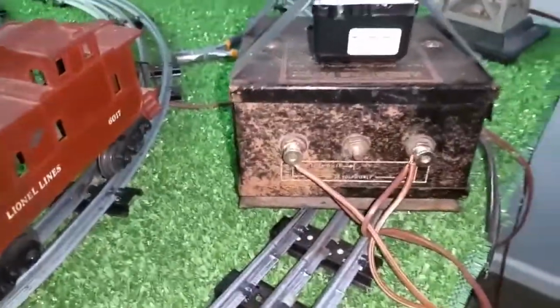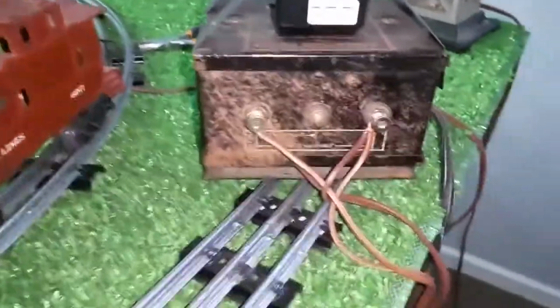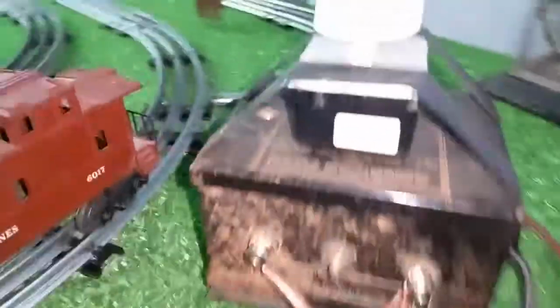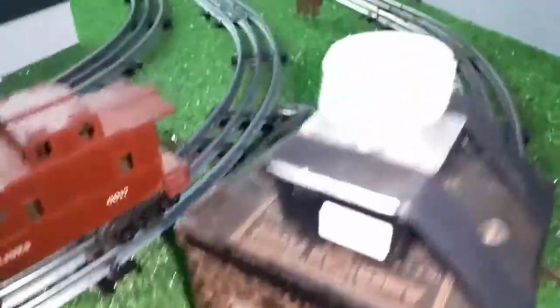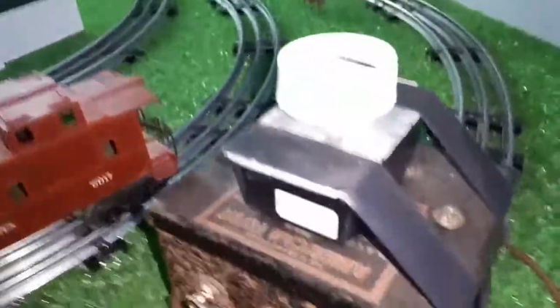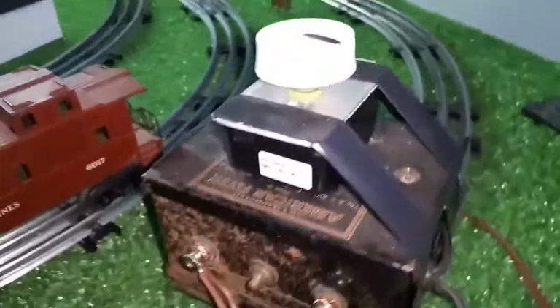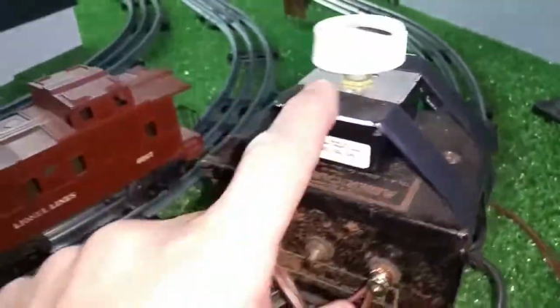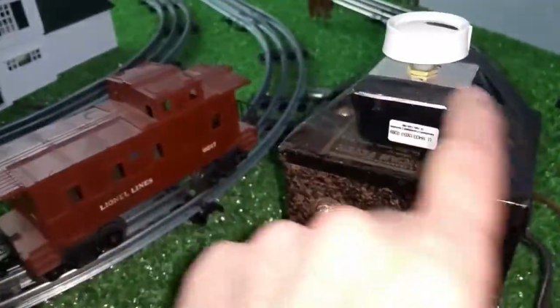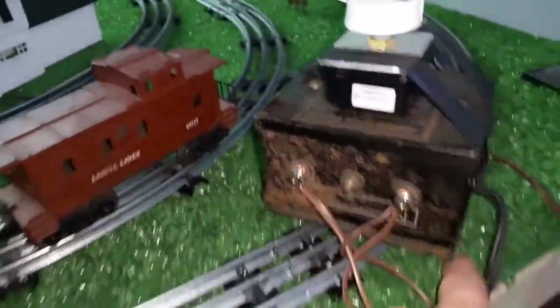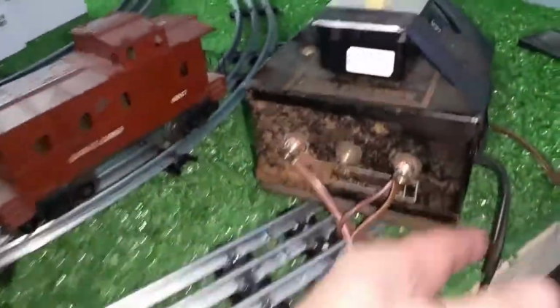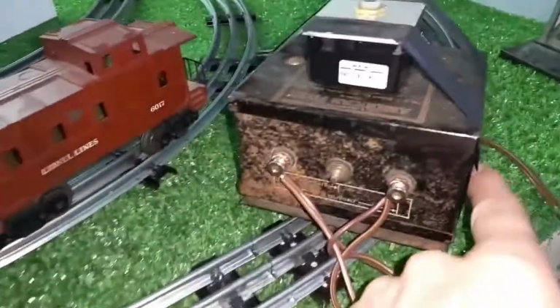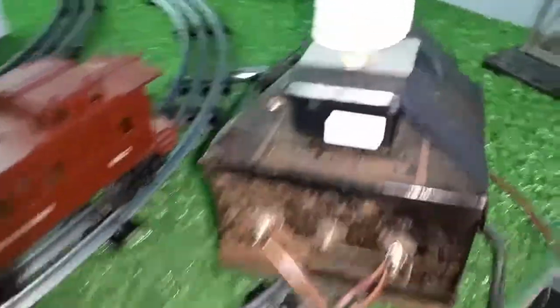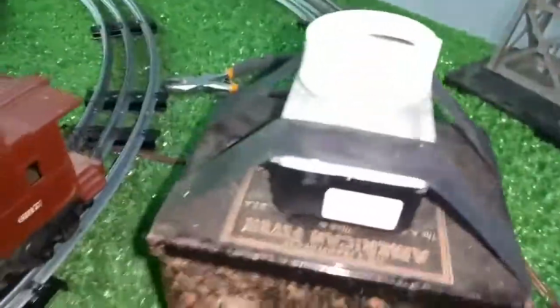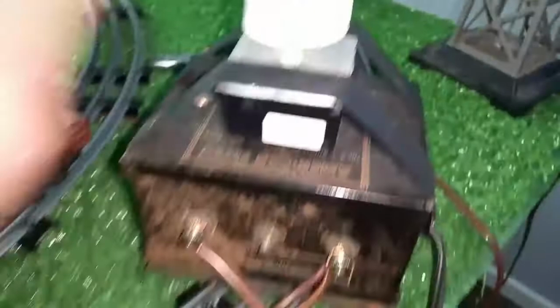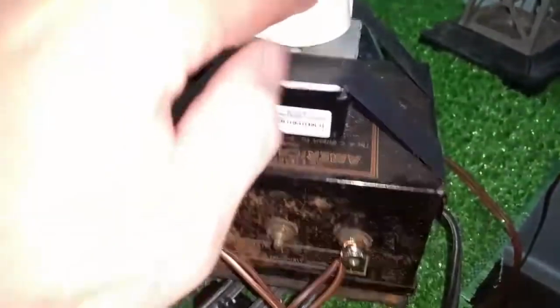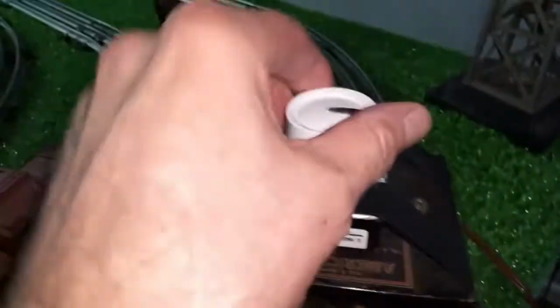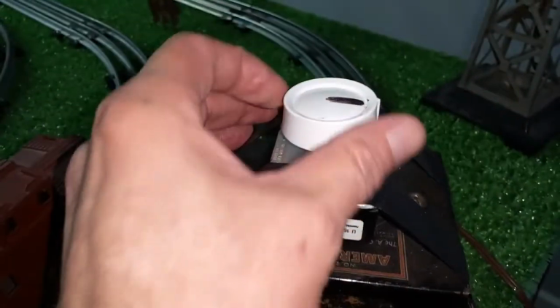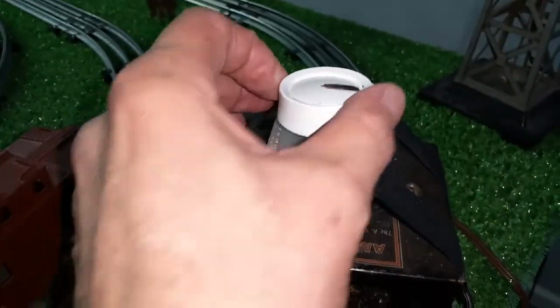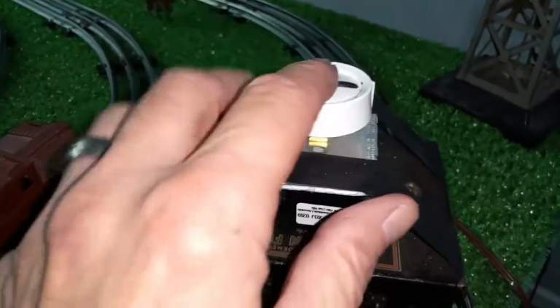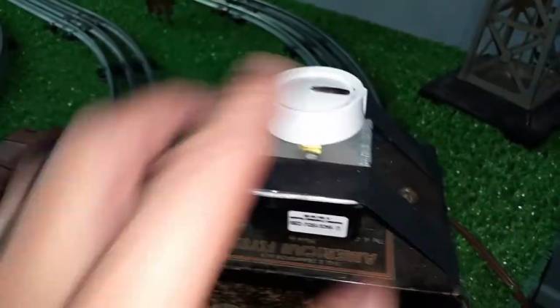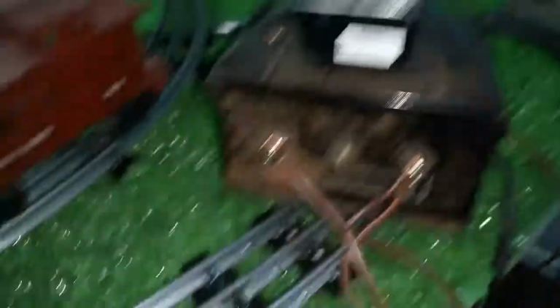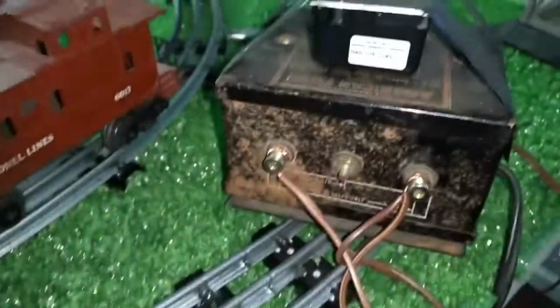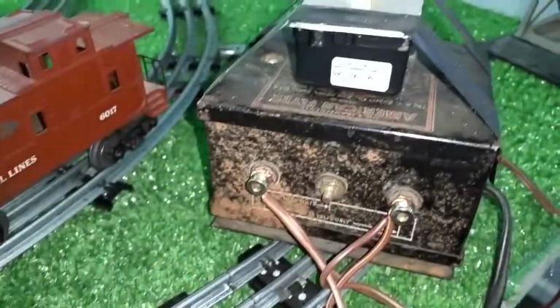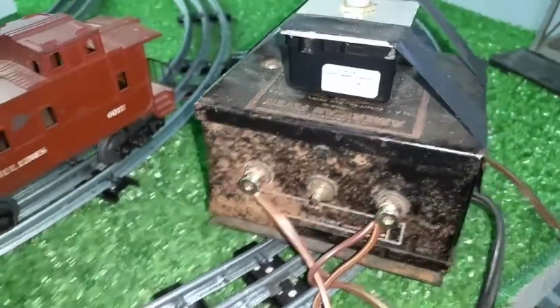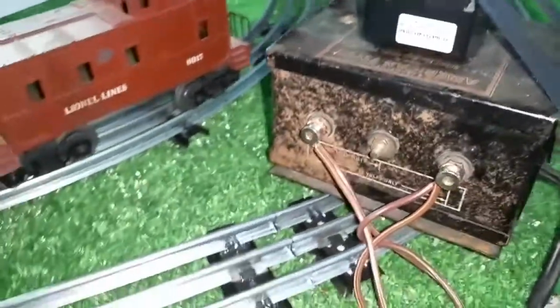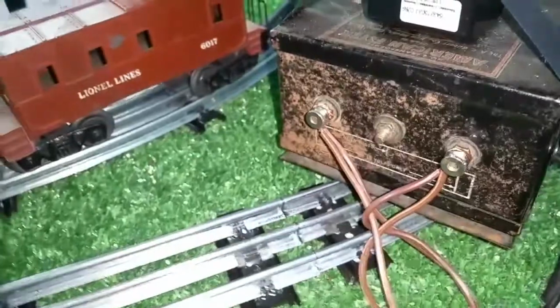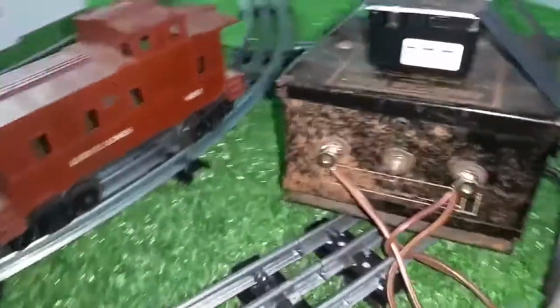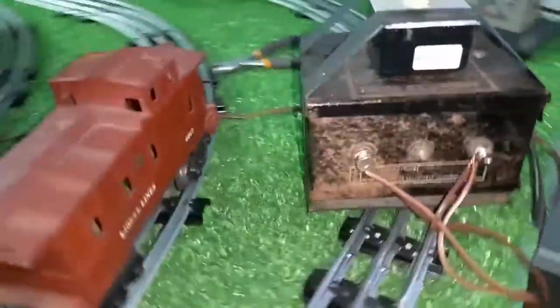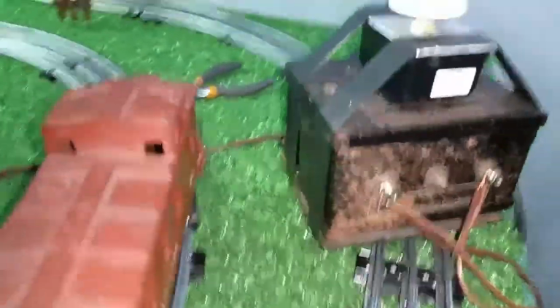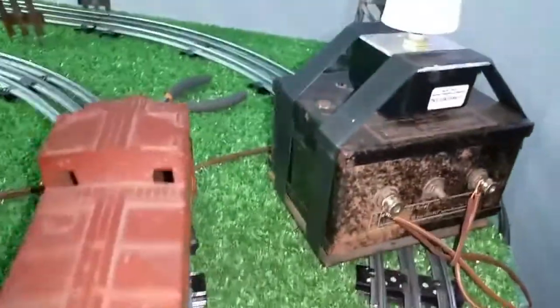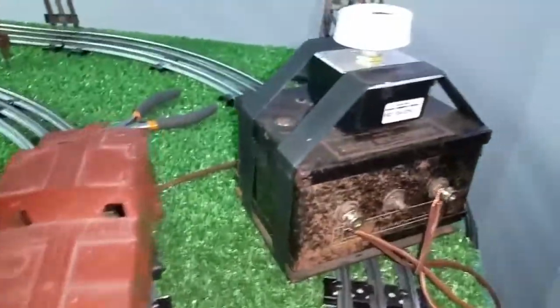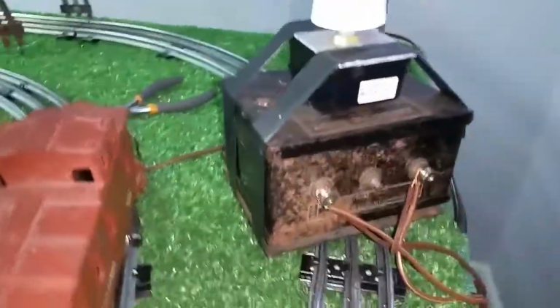What I did was I just took a light dimmer, wired it into the power cord, and it's up and running. So a really simple way to repair a transformer on a budget.